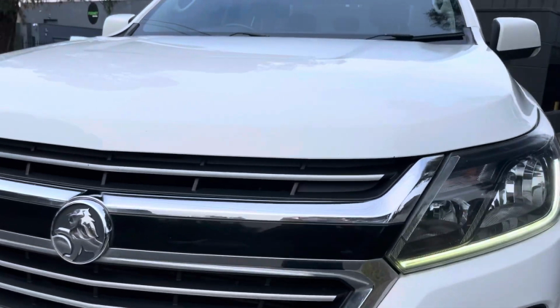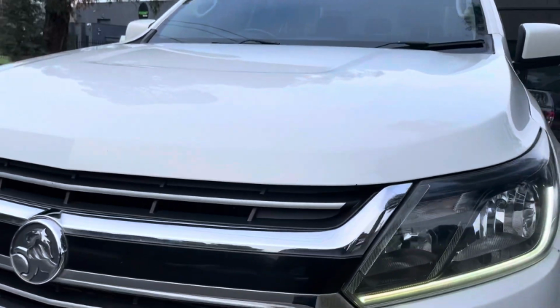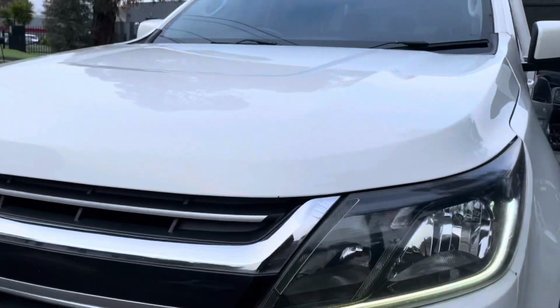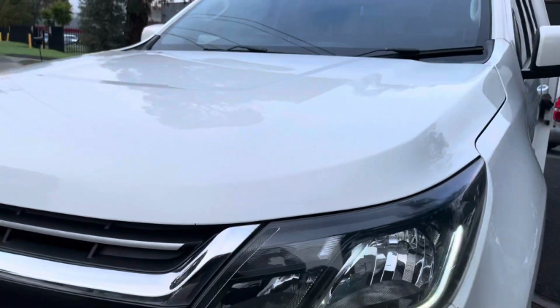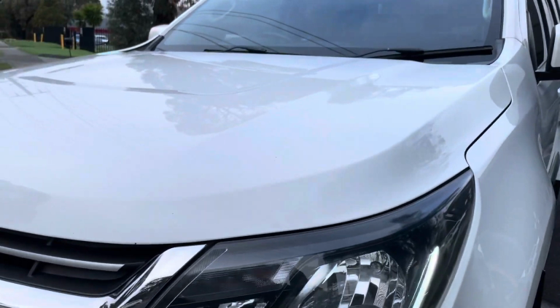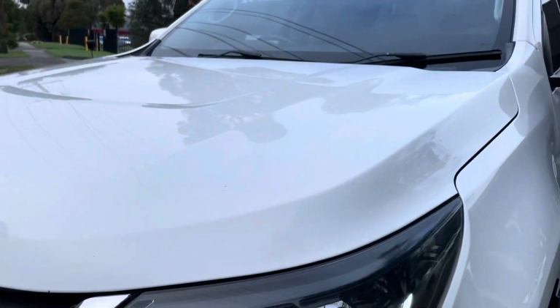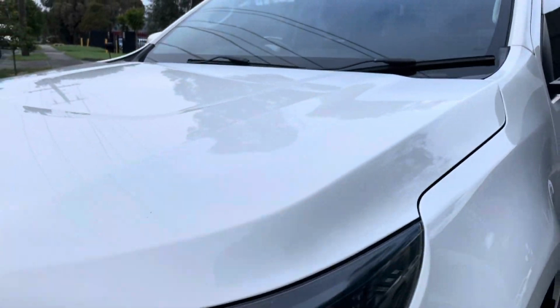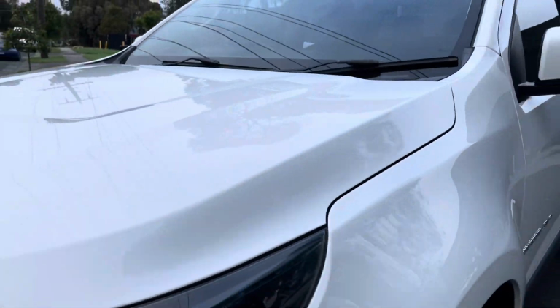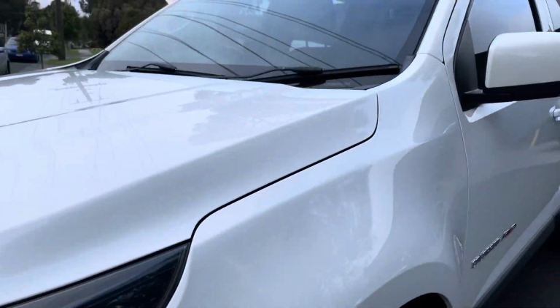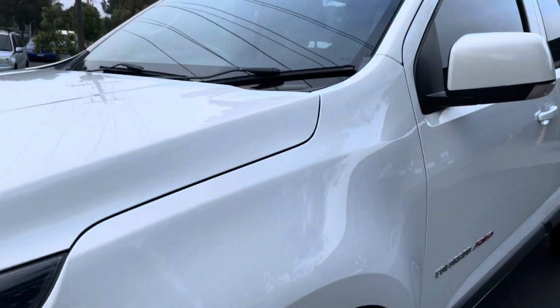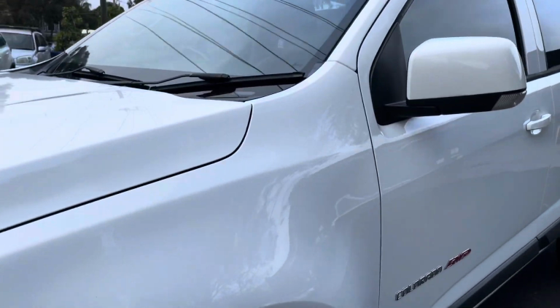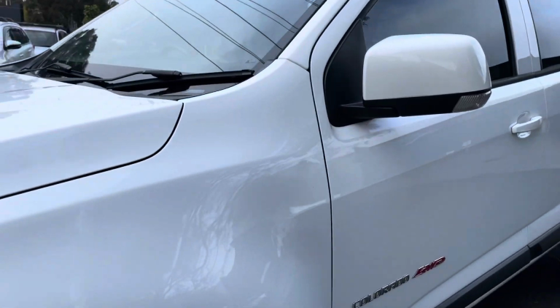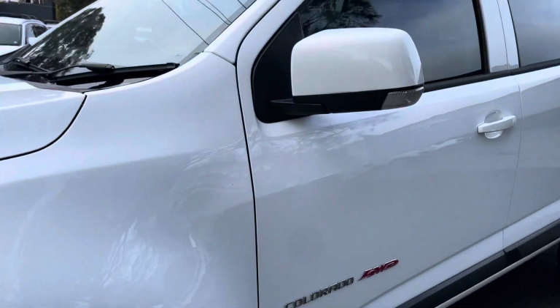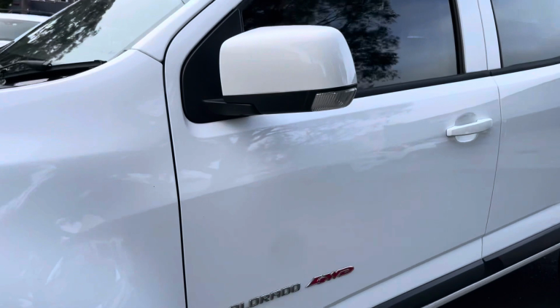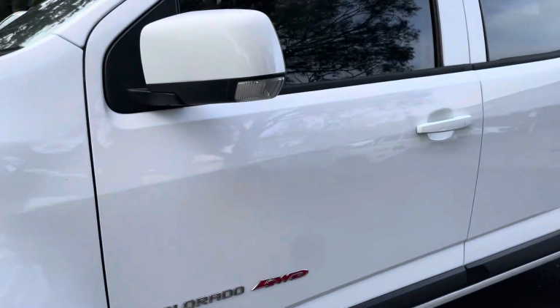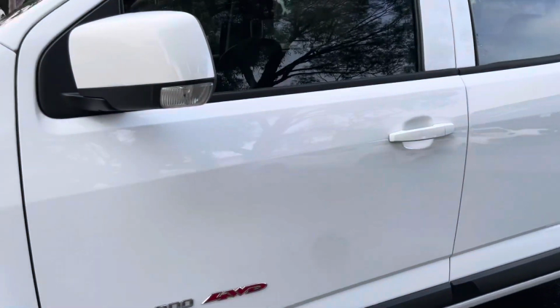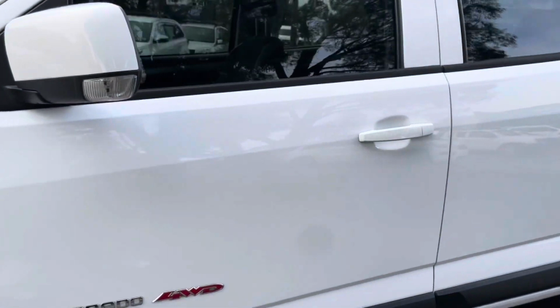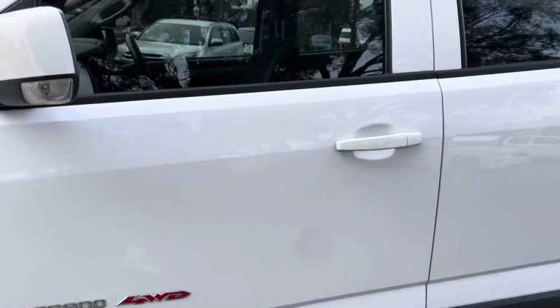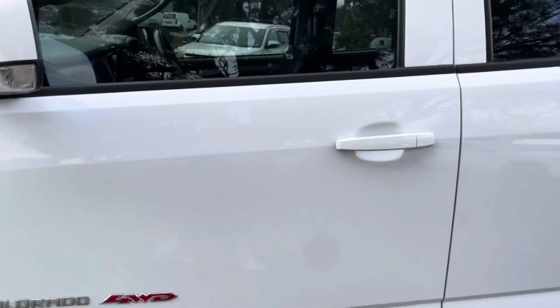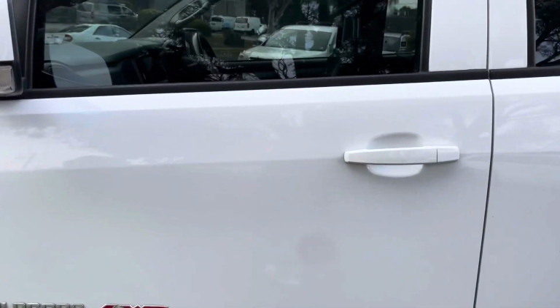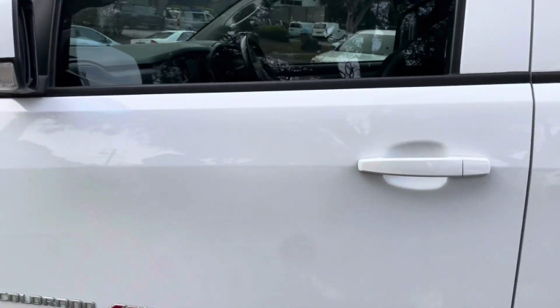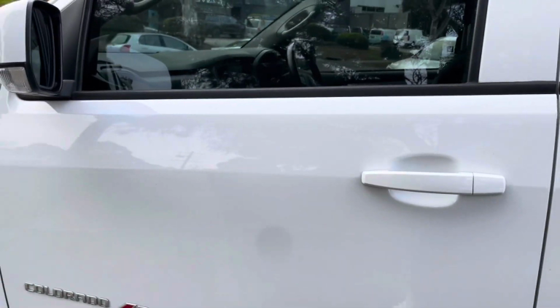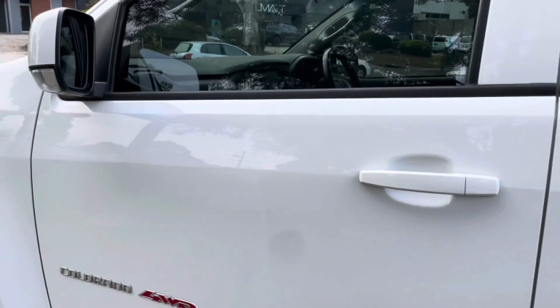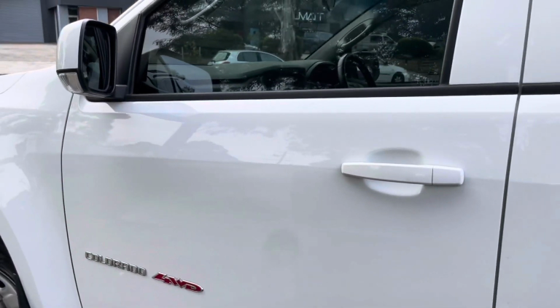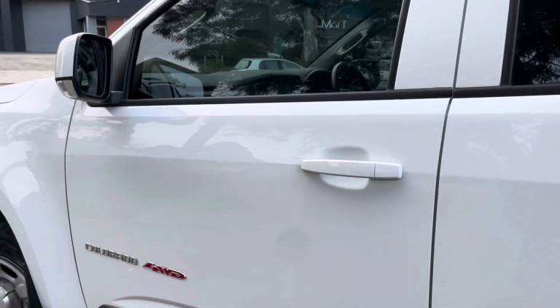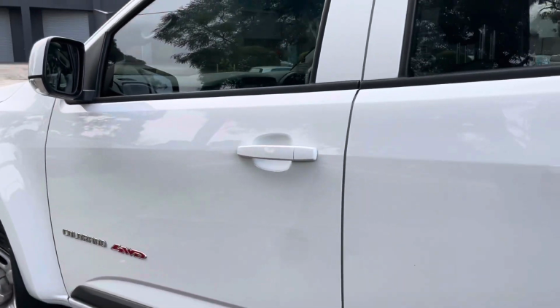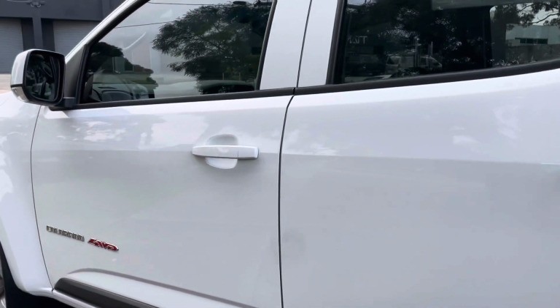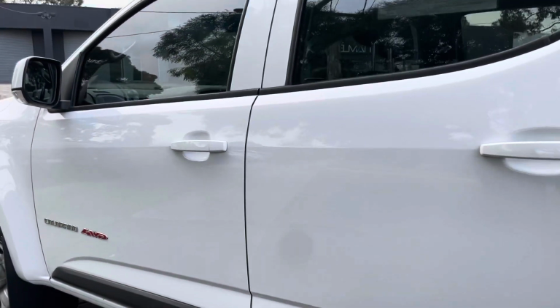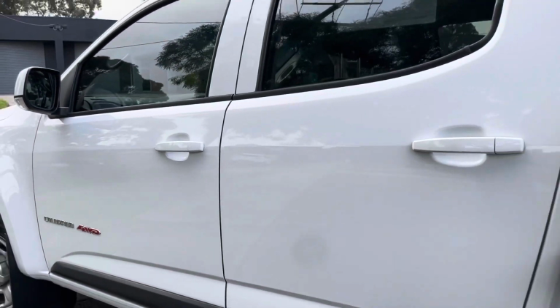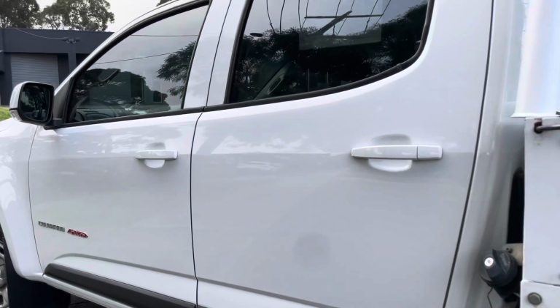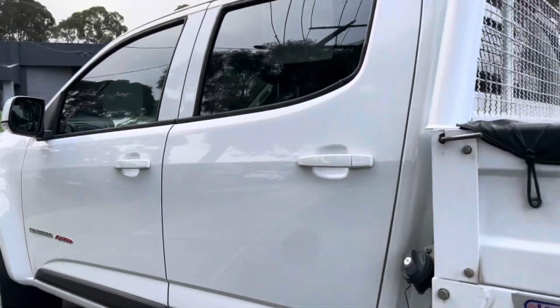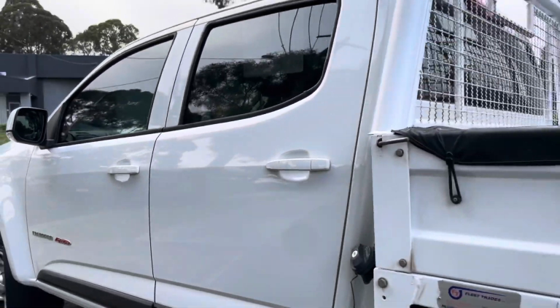There might be a few minor stone chips on that, but we're going to get that one repaired all in-house here and get that one all ready for immediate delivery, ready to be immediately driven away.